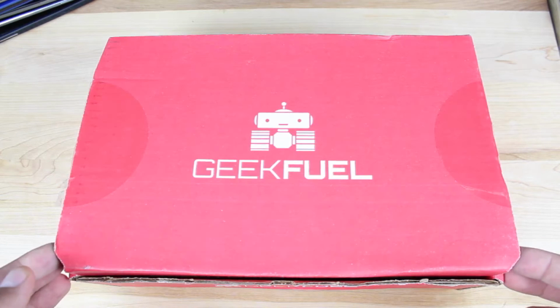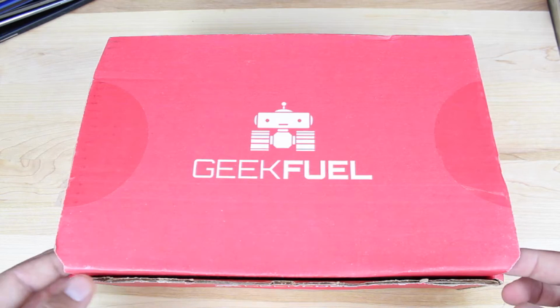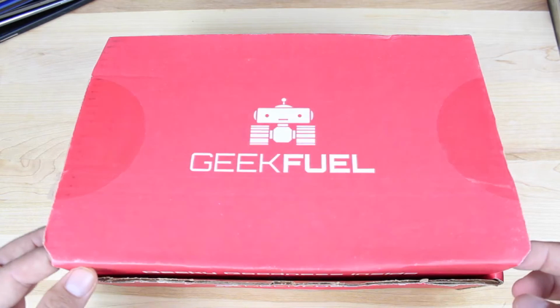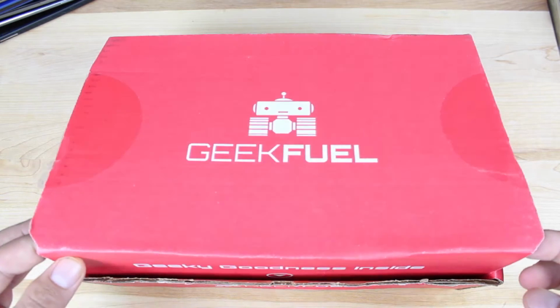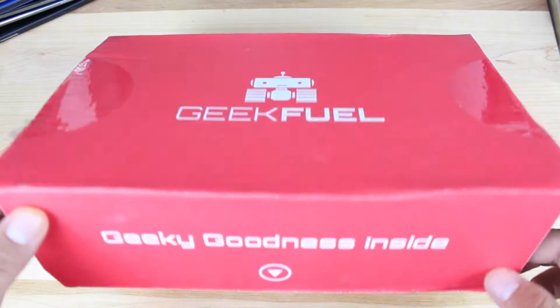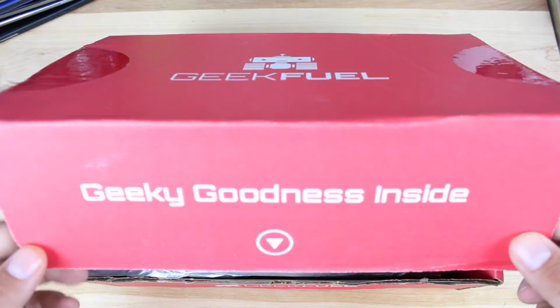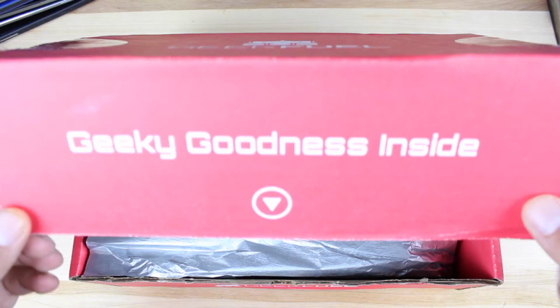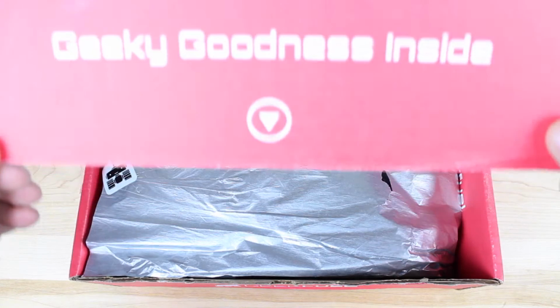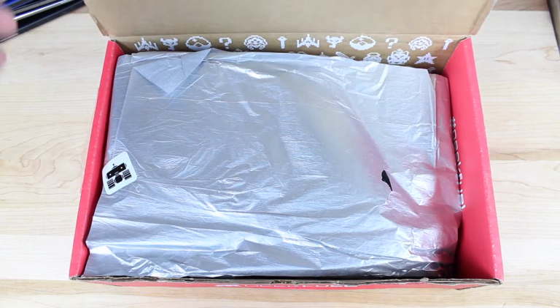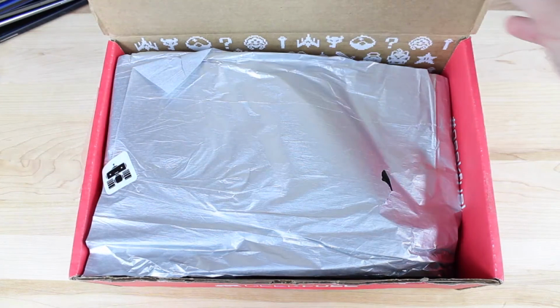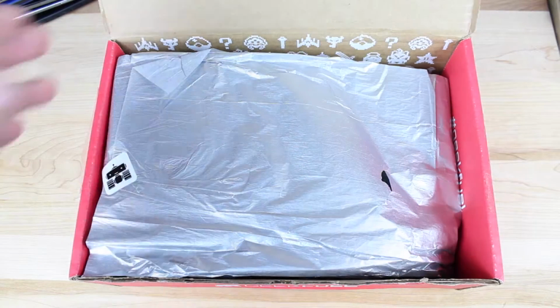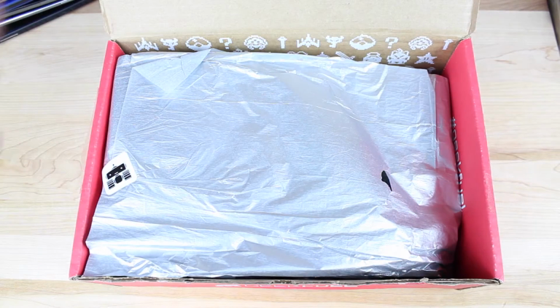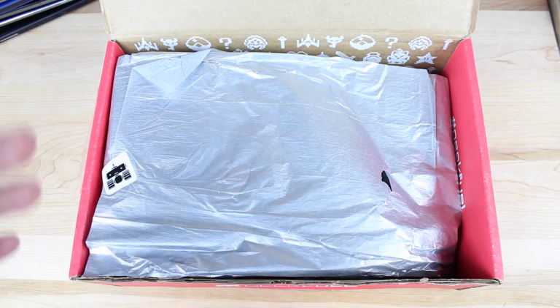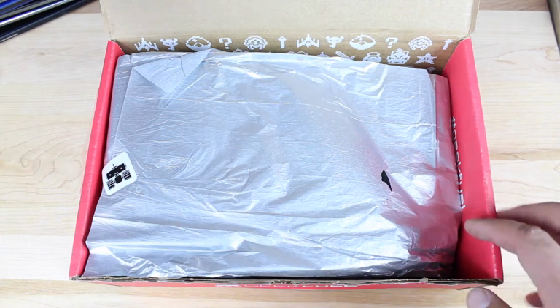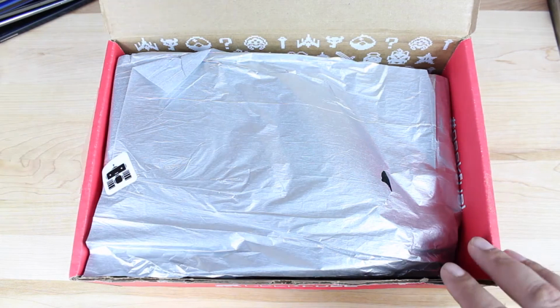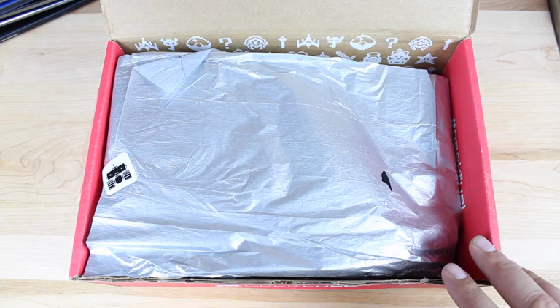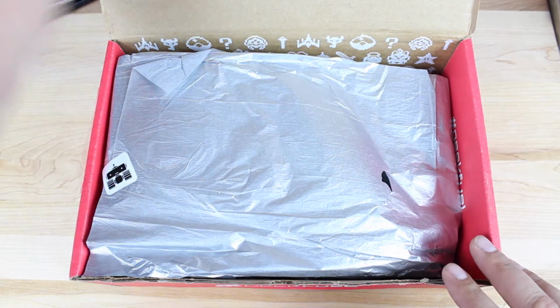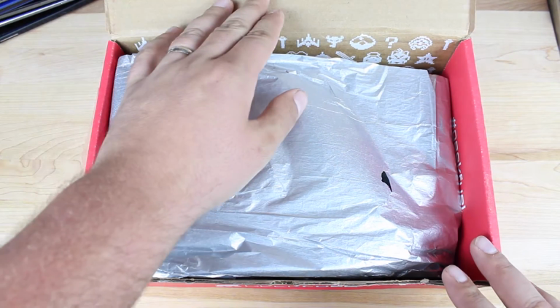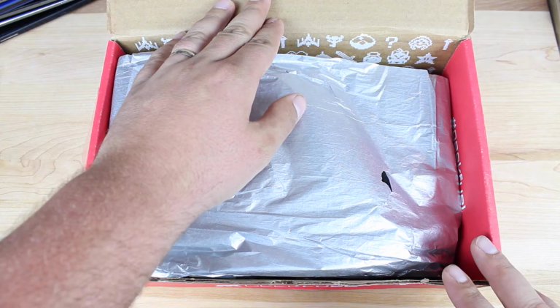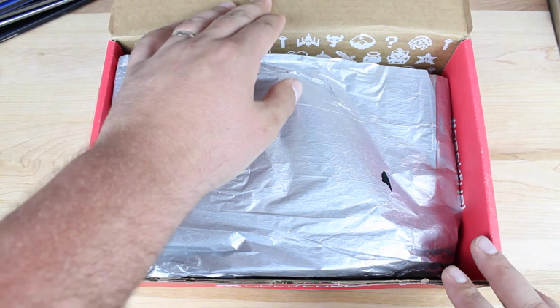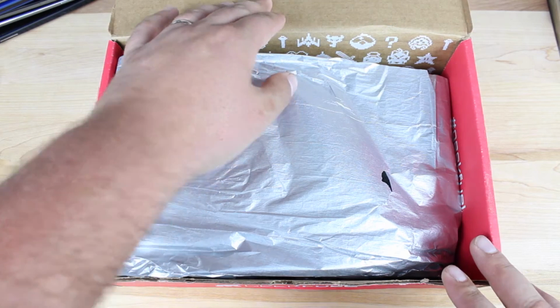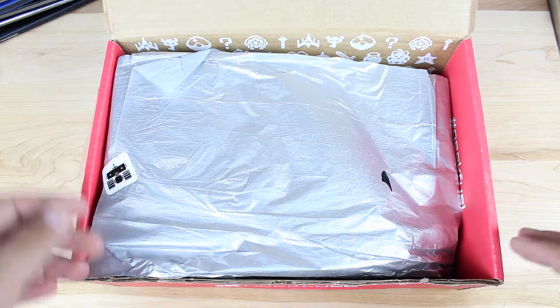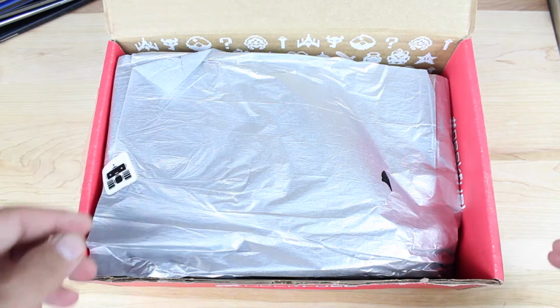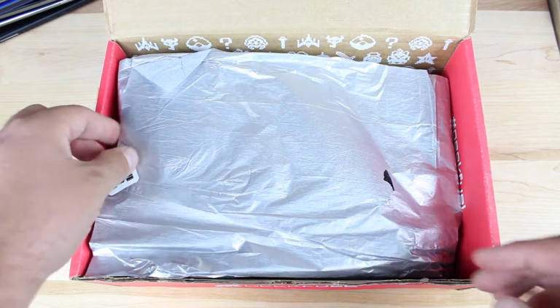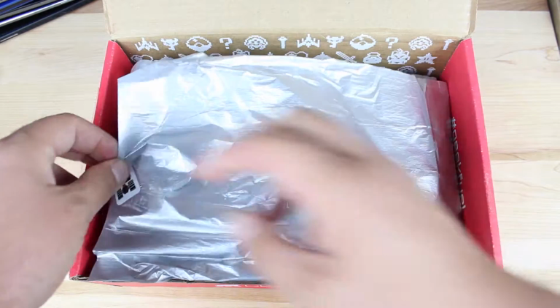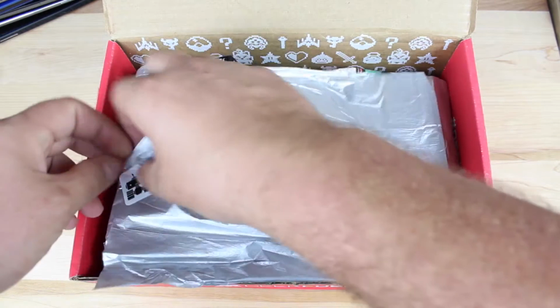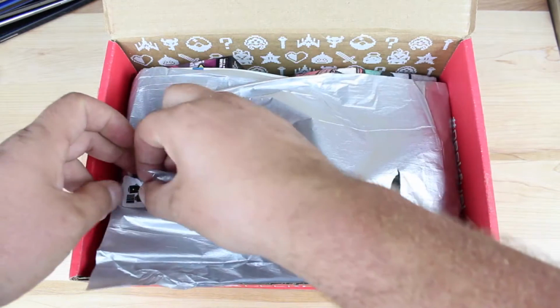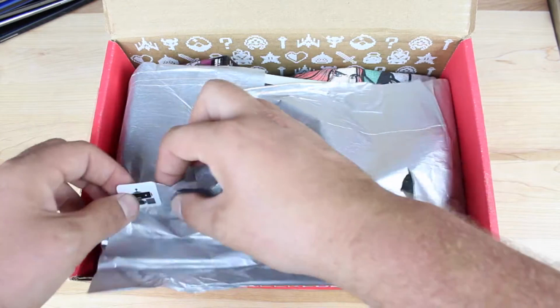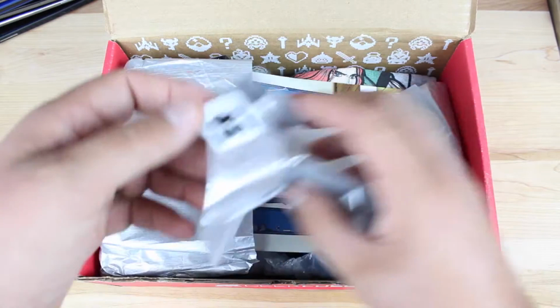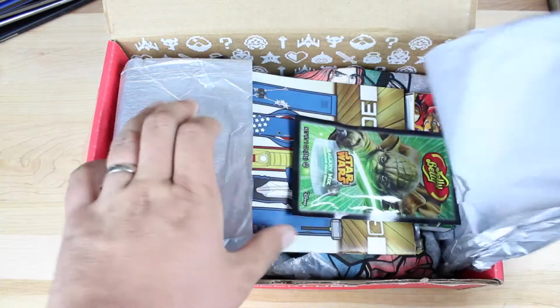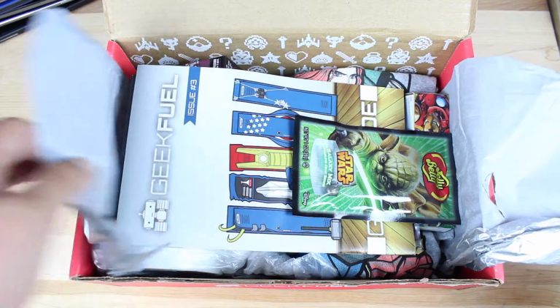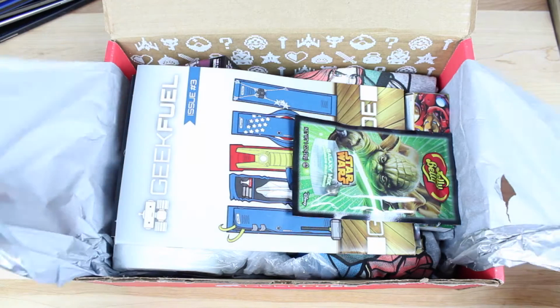So we'll go ahead and pop the top here. It says 'Geeky Goodness Inside.' And then the top of the box says 'Let Your Geek Flag Fly.' So we'll go ahead and unwrap this little paper here and see what we have.